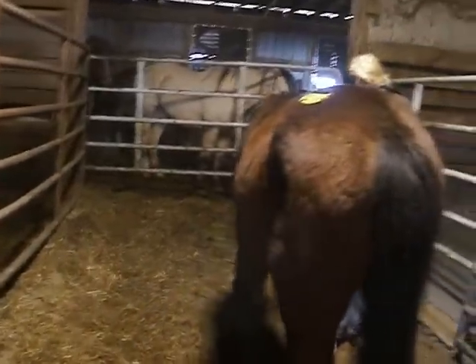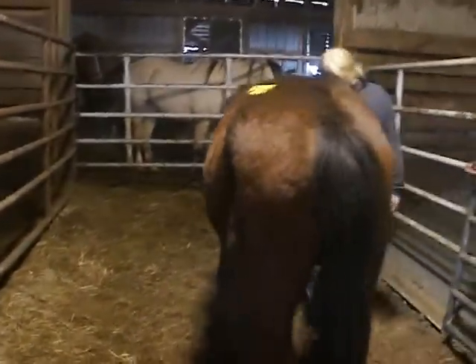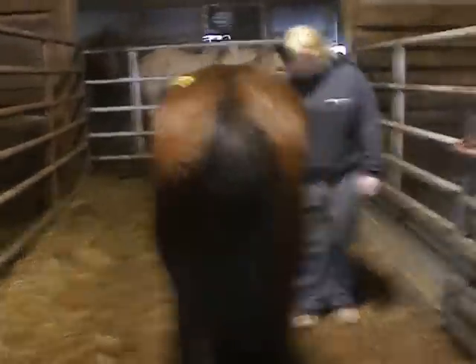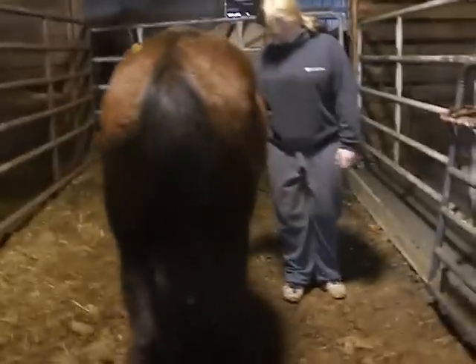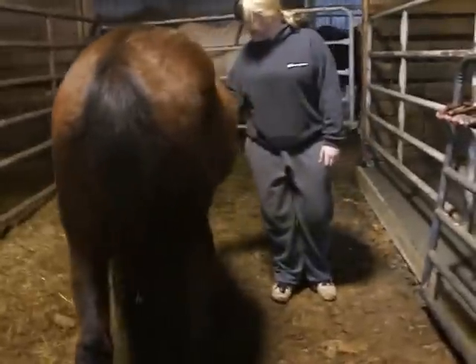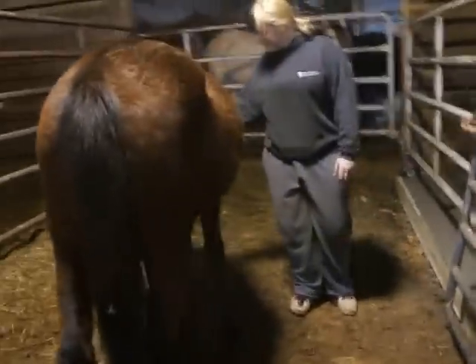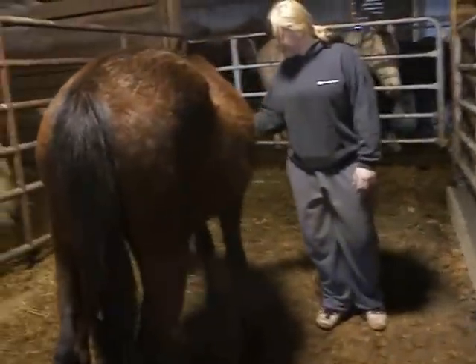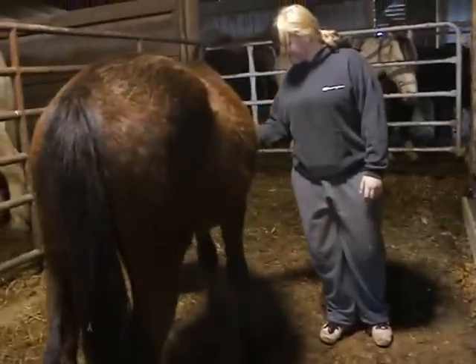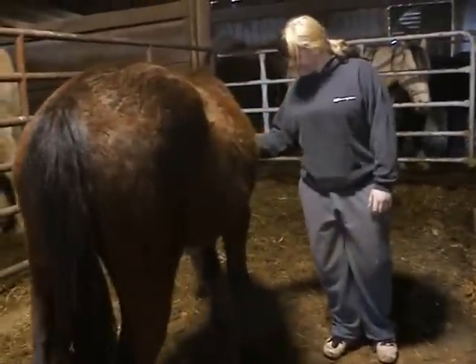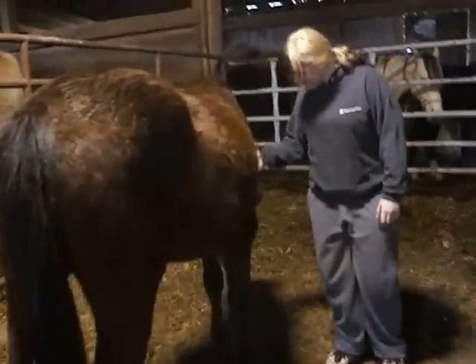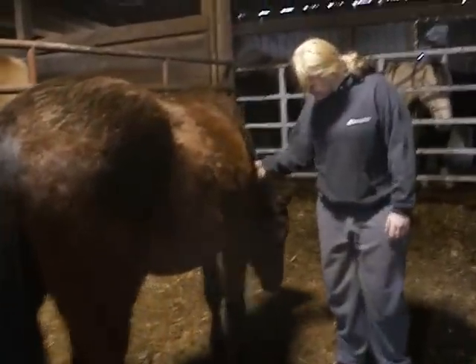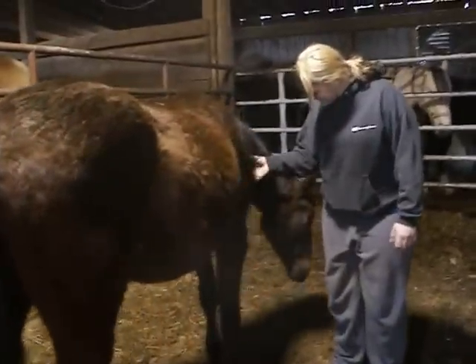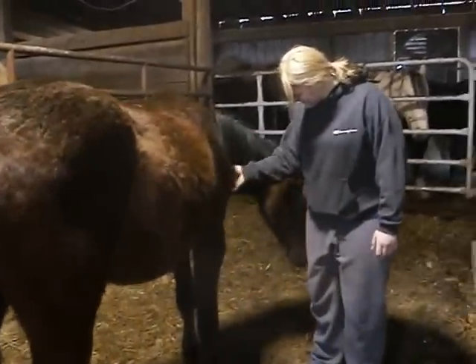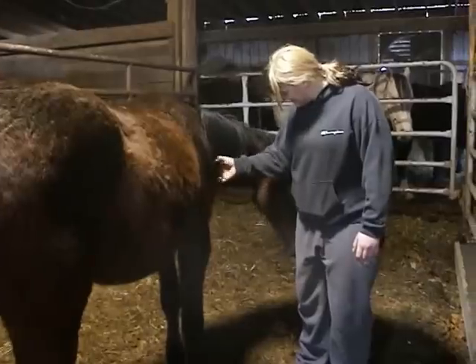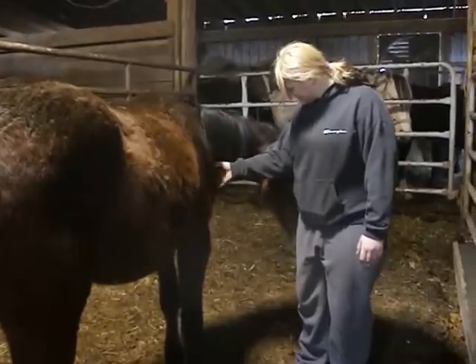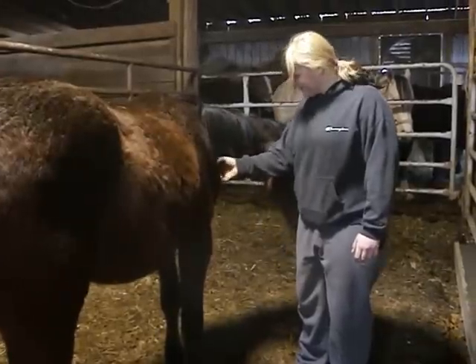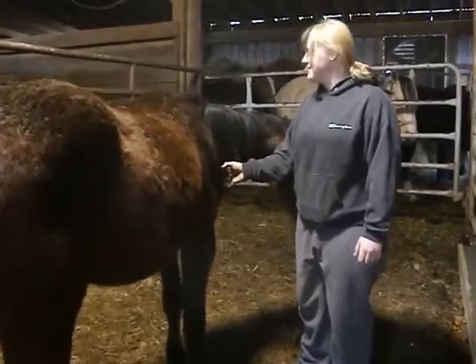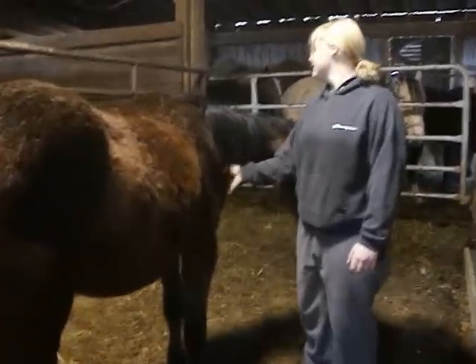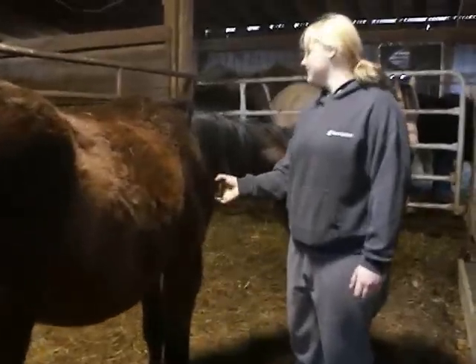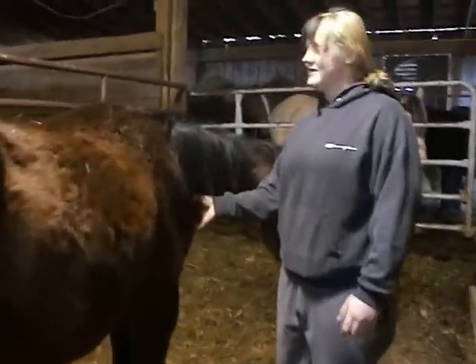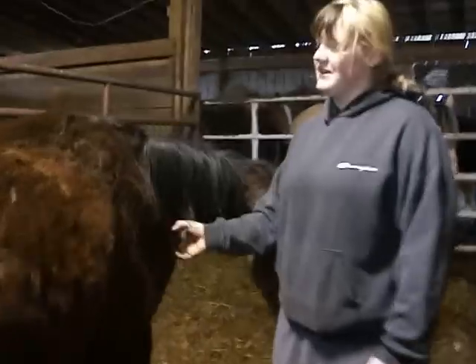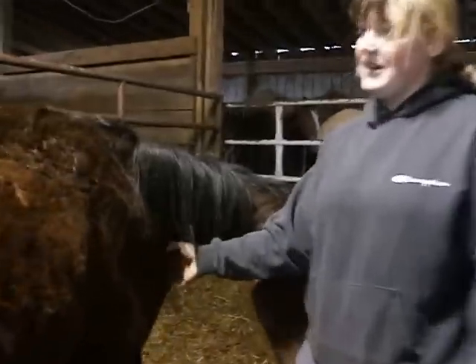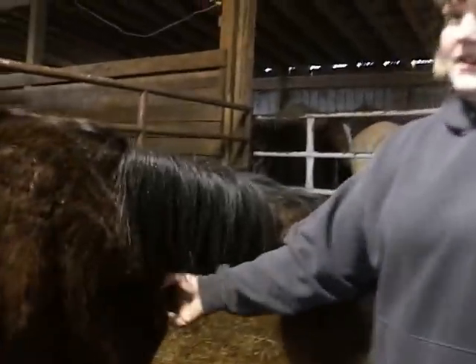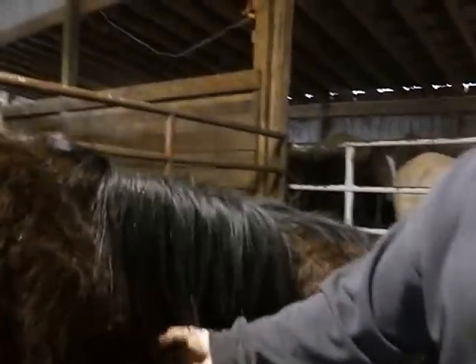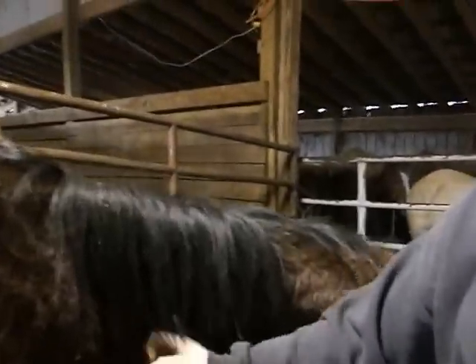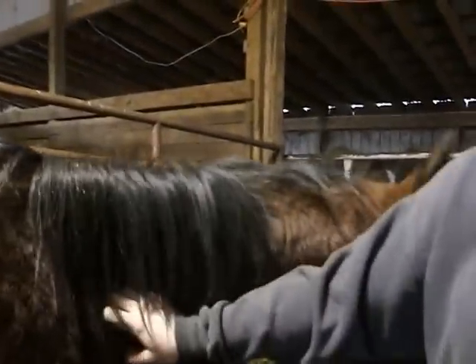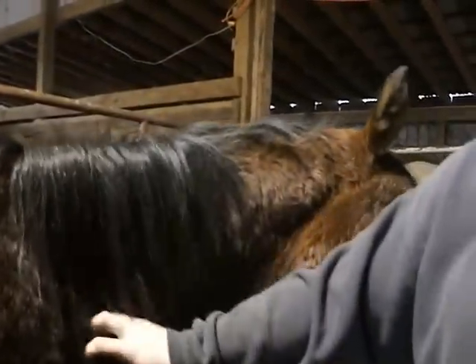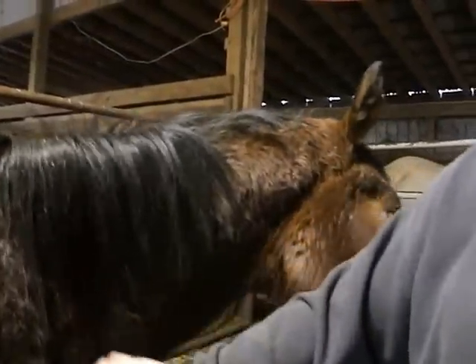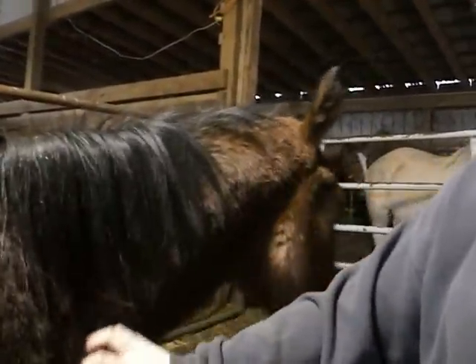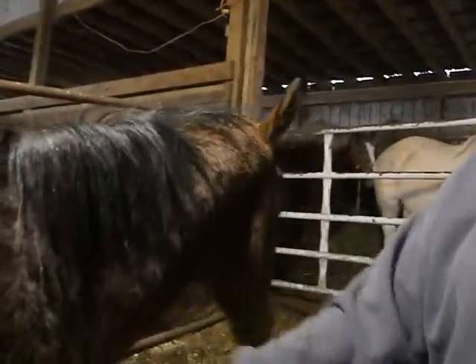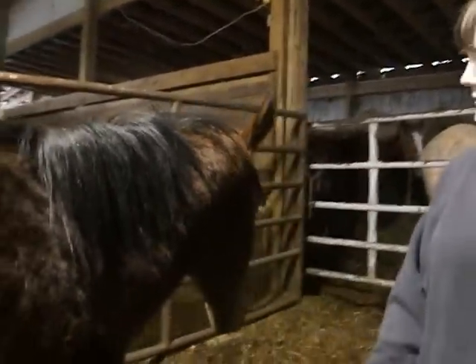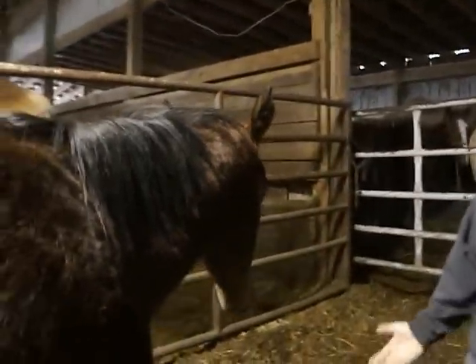There you go — gotta switch sides now. She's not afraid of people, she just isn't halter broke. She's about 14-2.